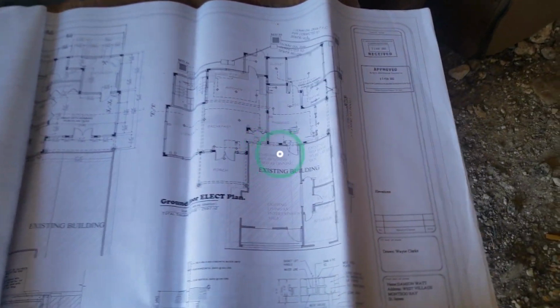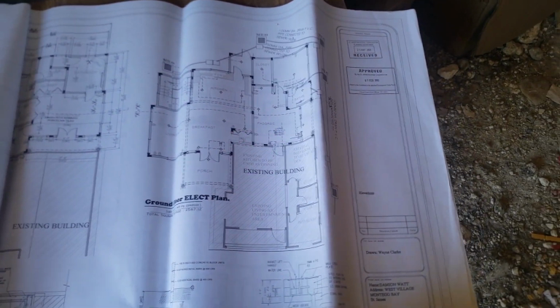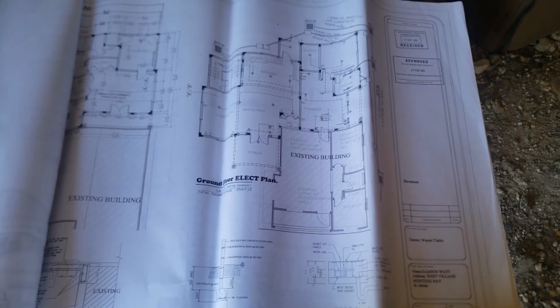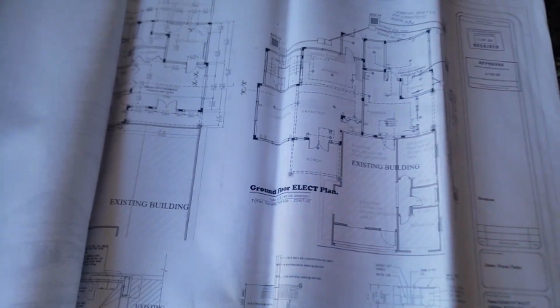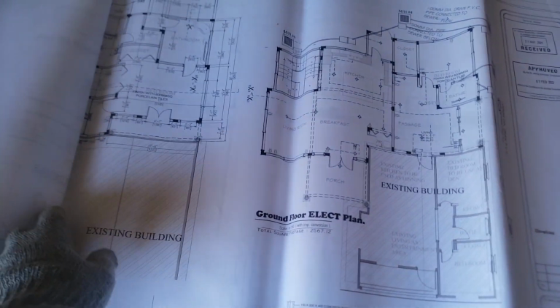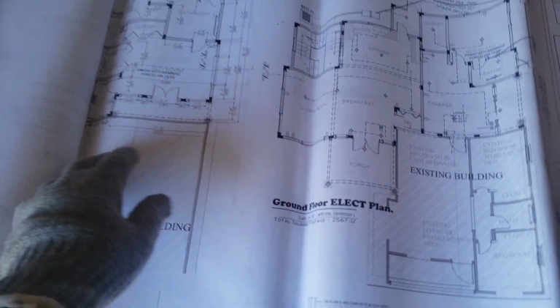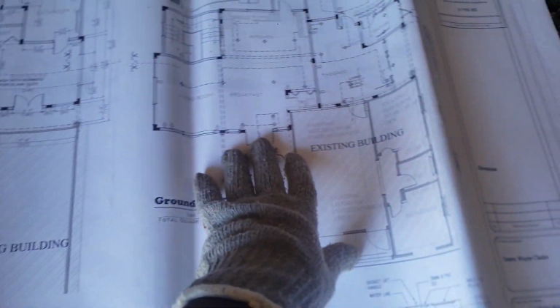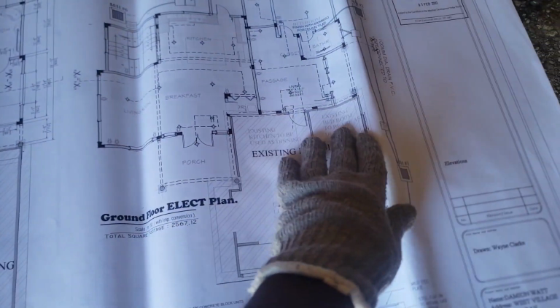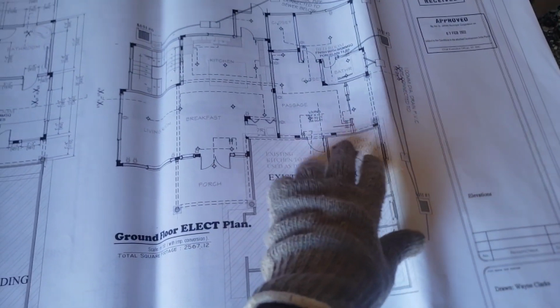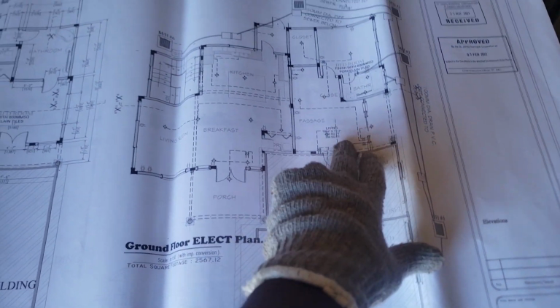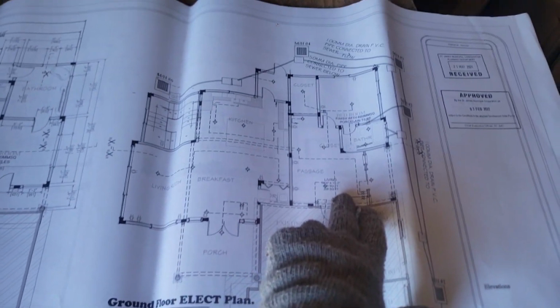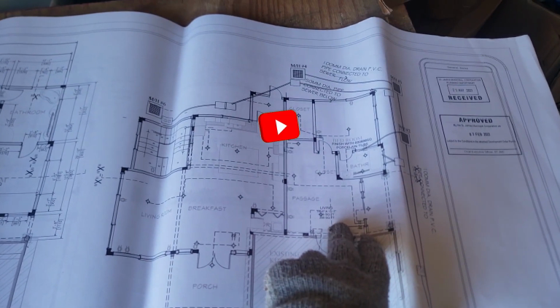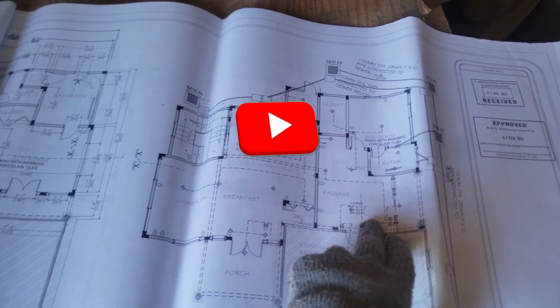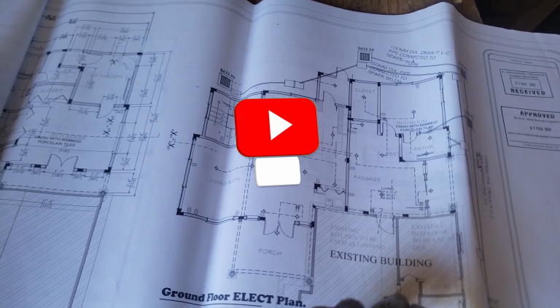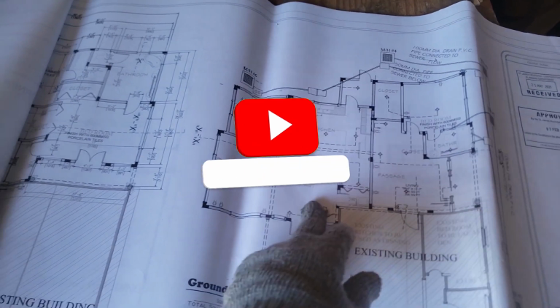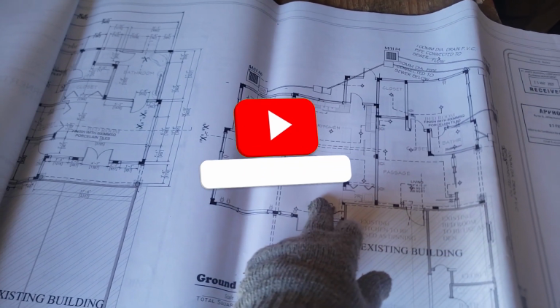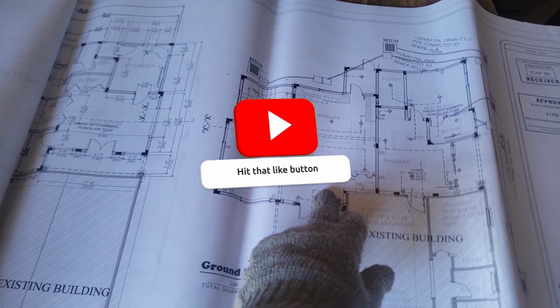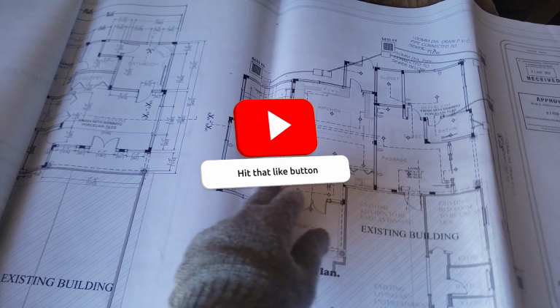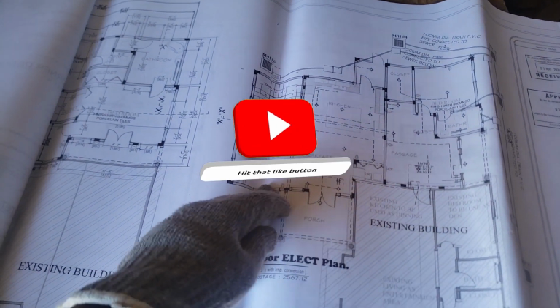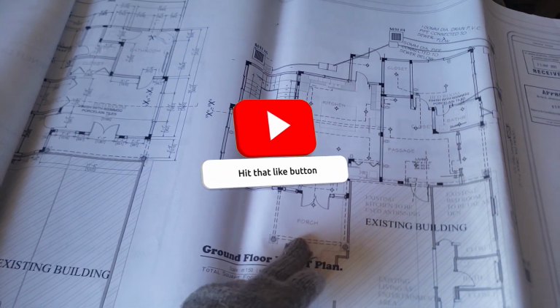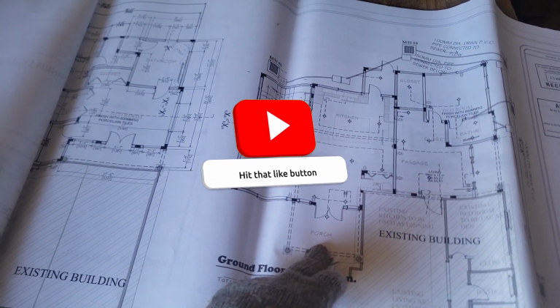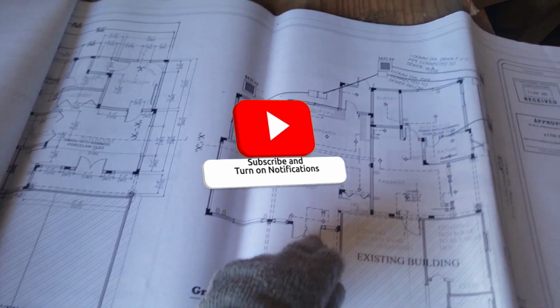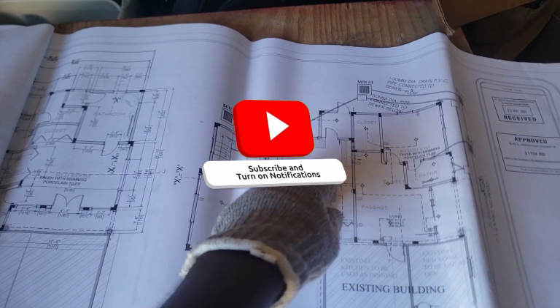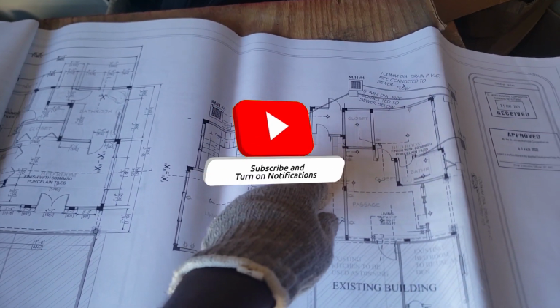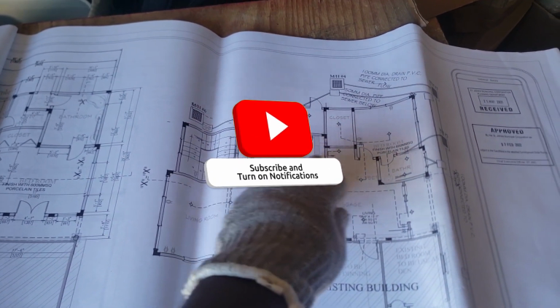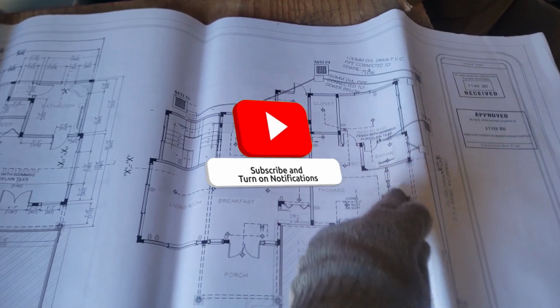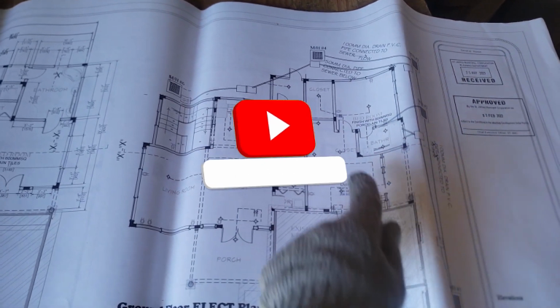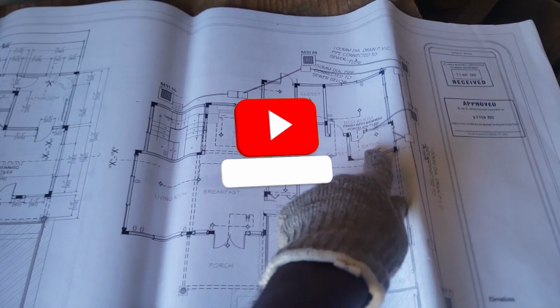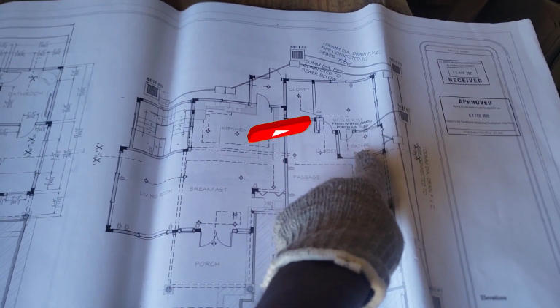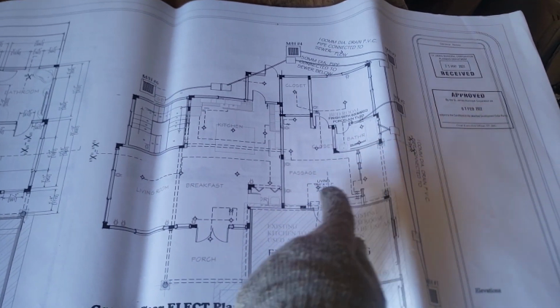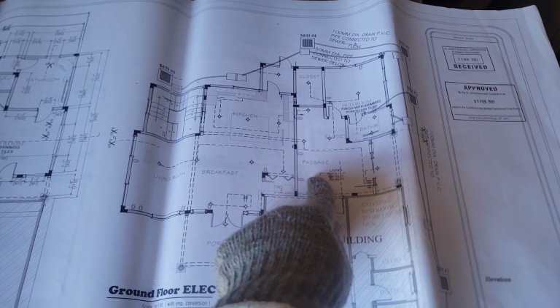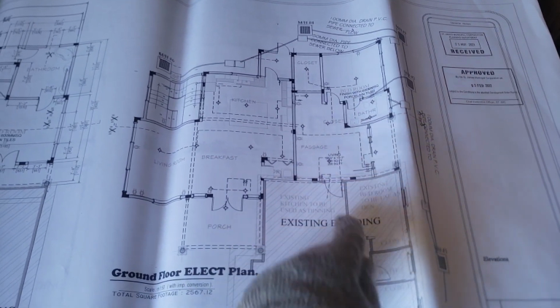Well lit. Living here — living room, porch, kitchen, bedroom, closet, bathroom, passage.